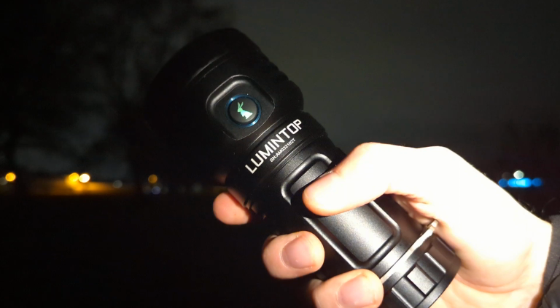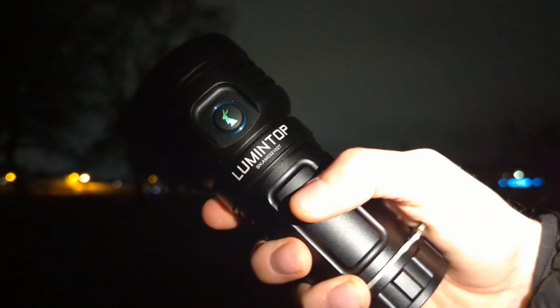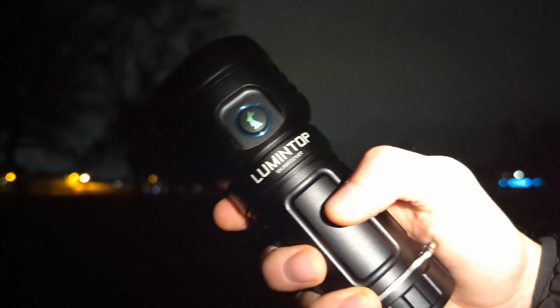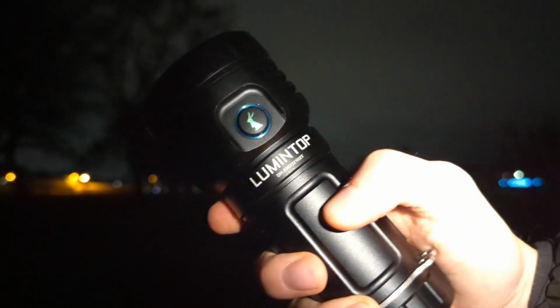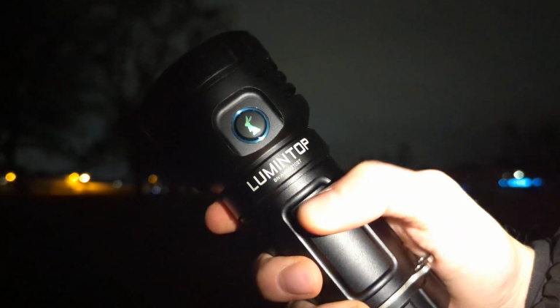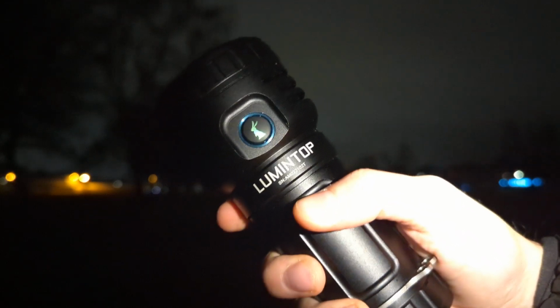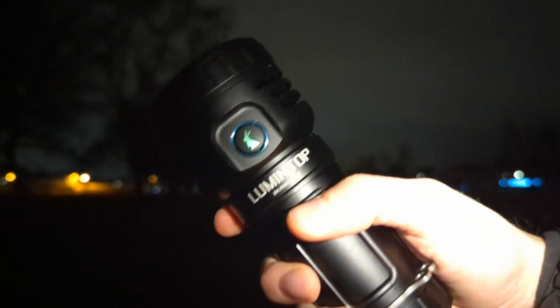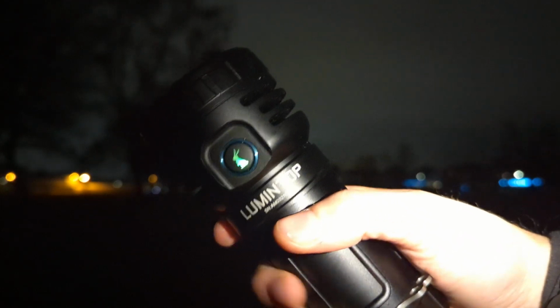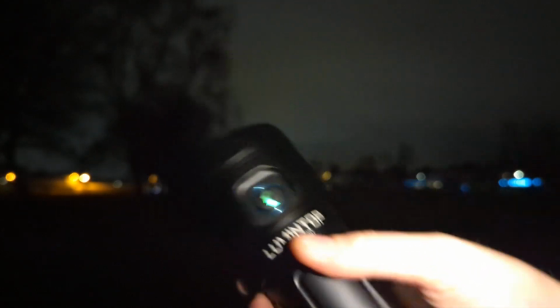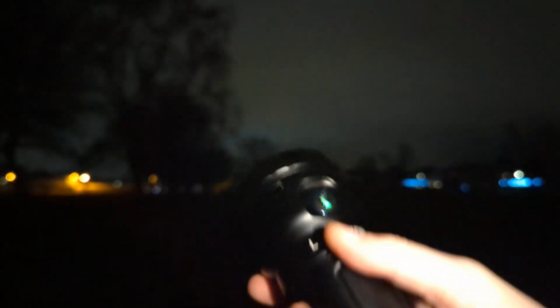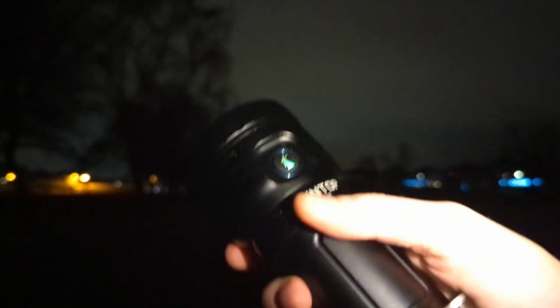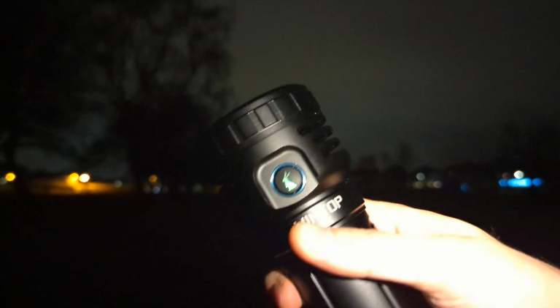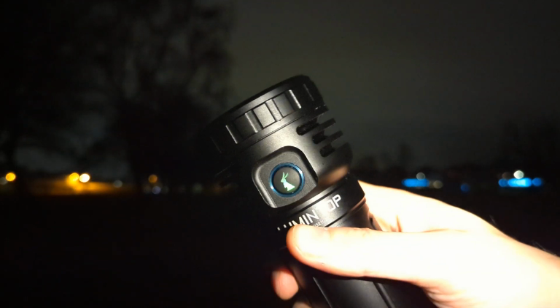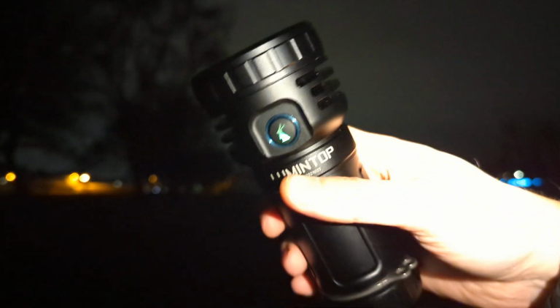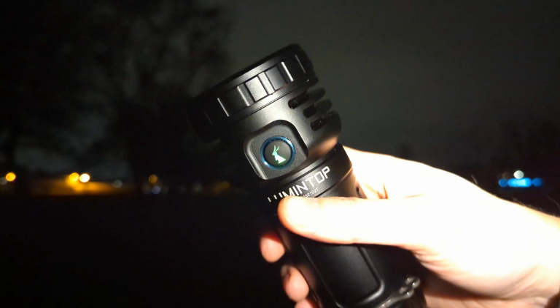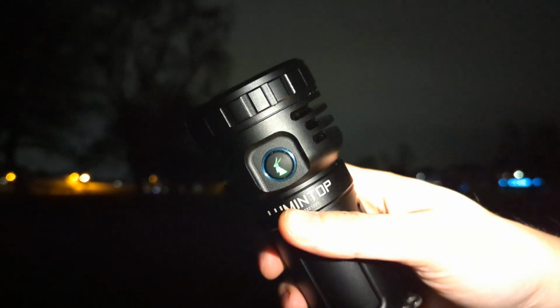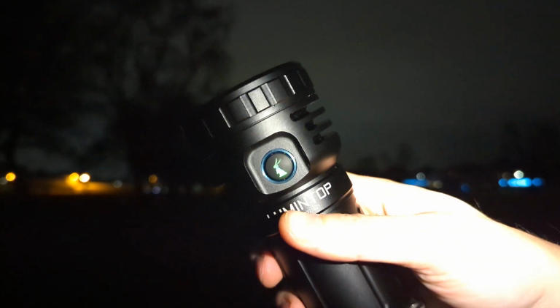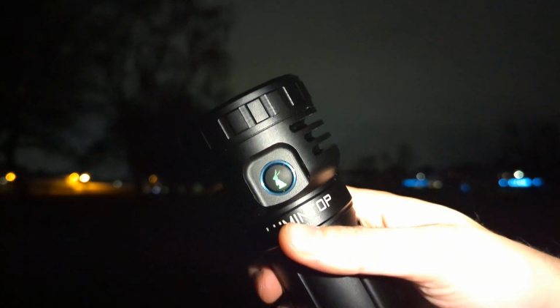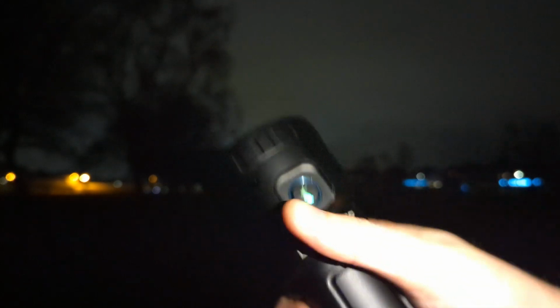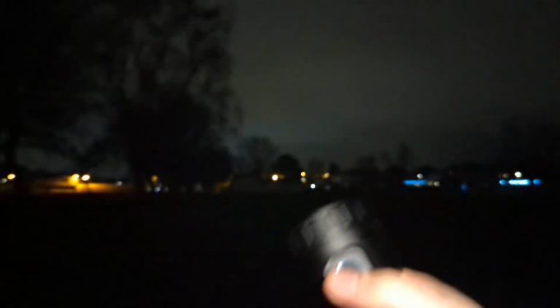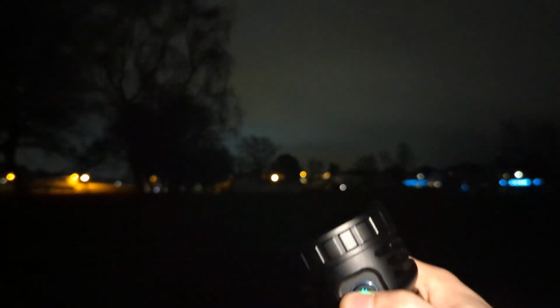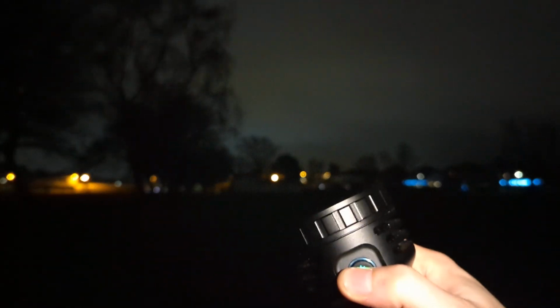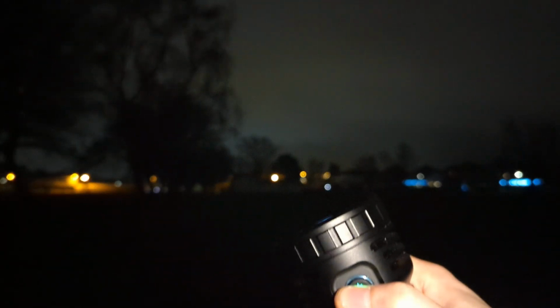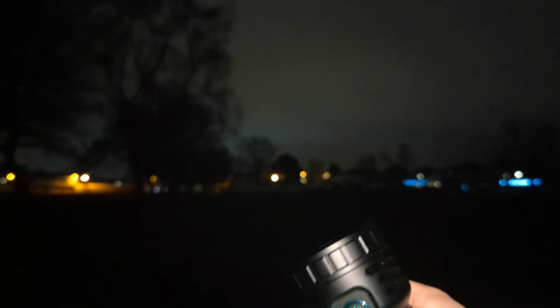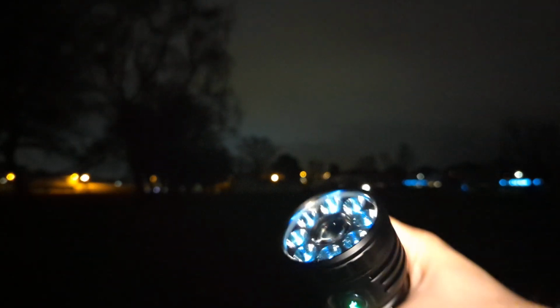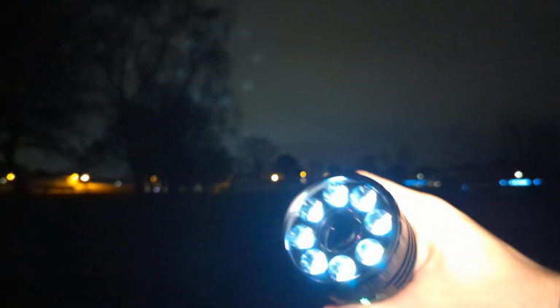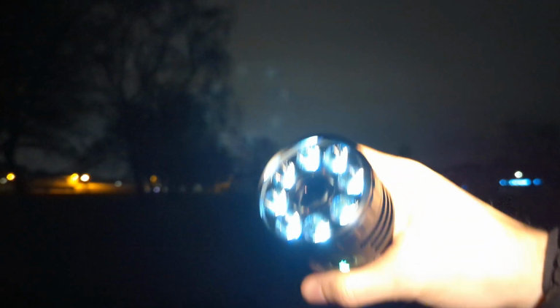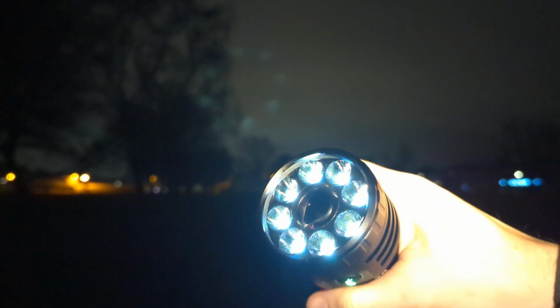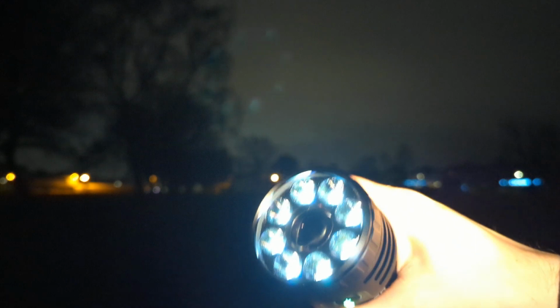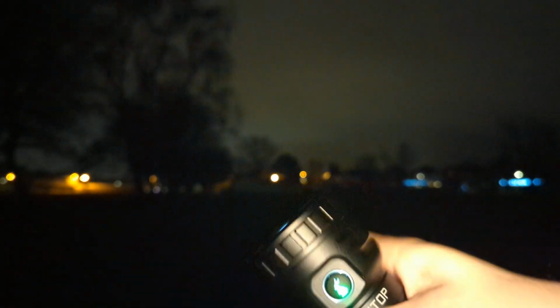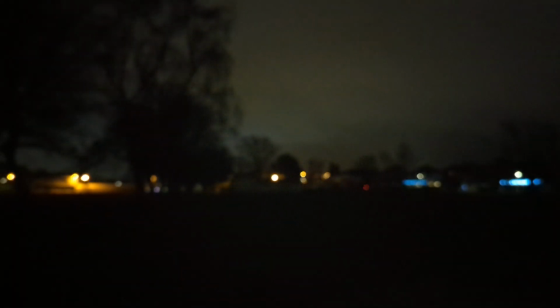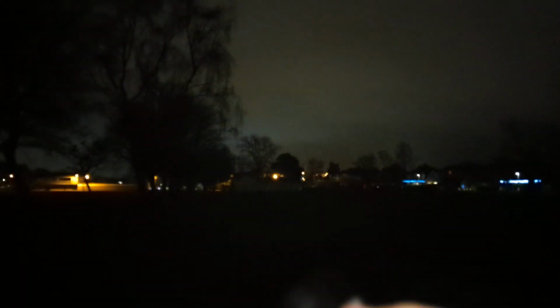This is the Lumintop Thor Pro. I'm going to go through the modes quickly. This is on the LED mode. Hold for moon — that's one or two lumens.